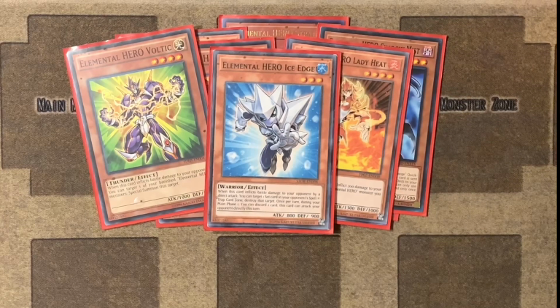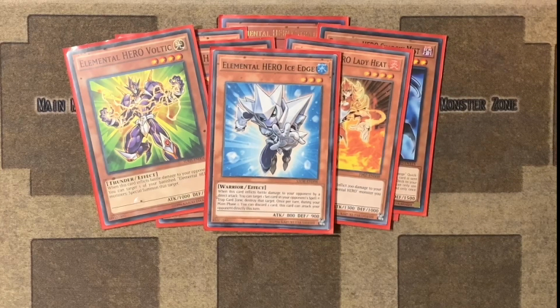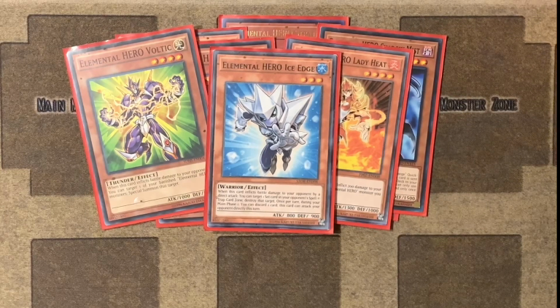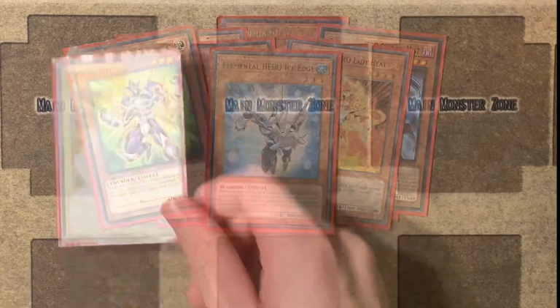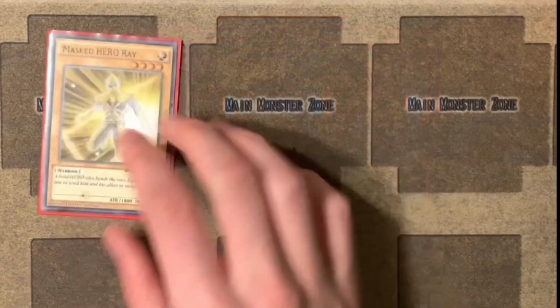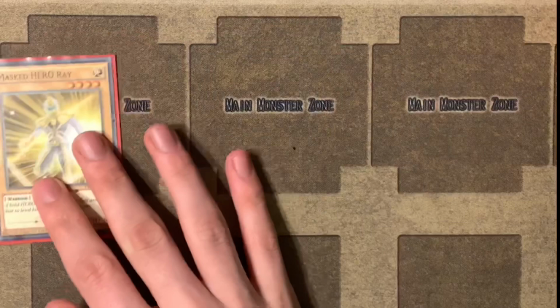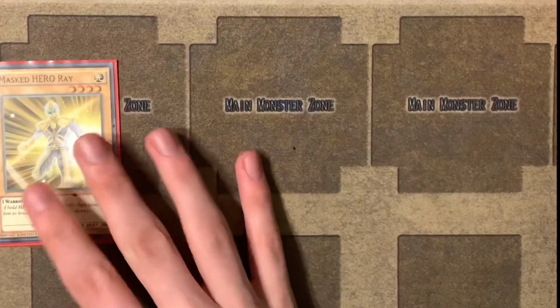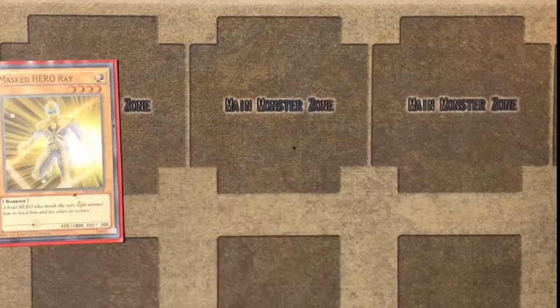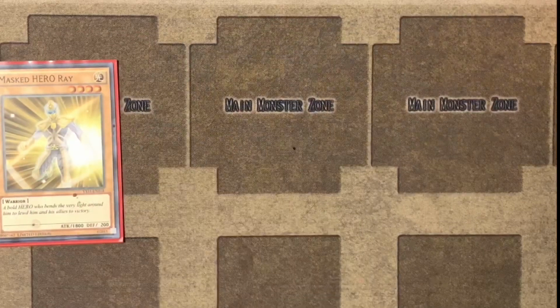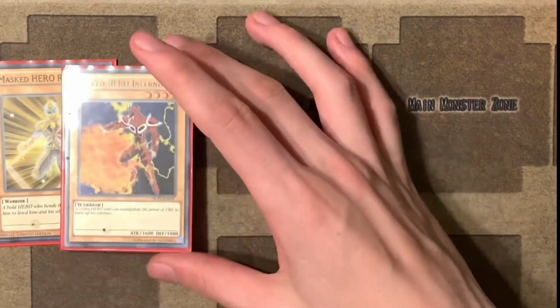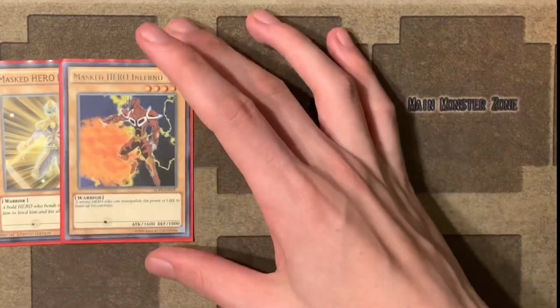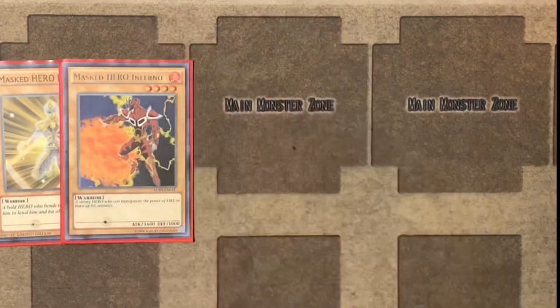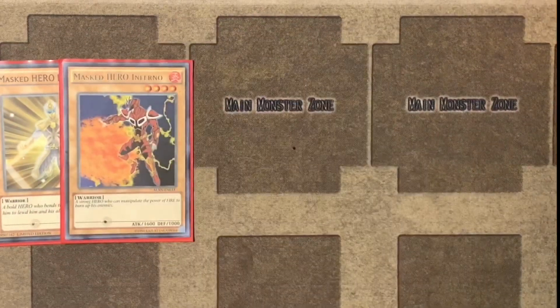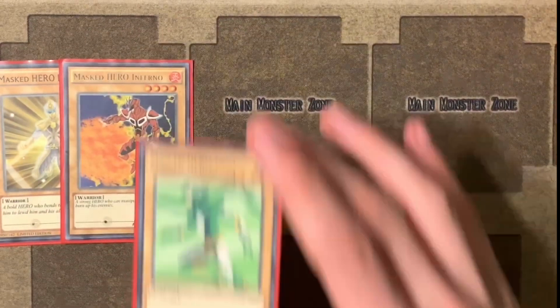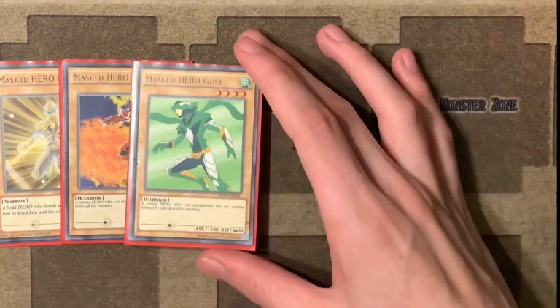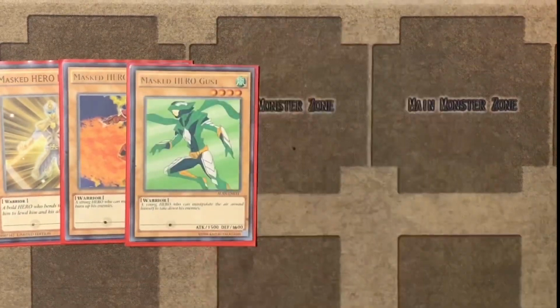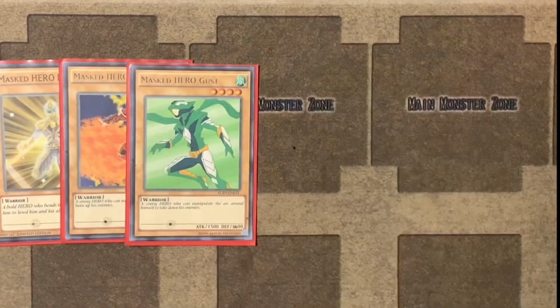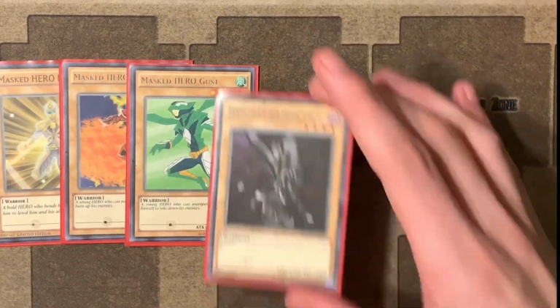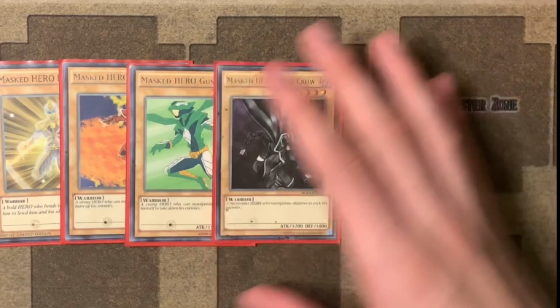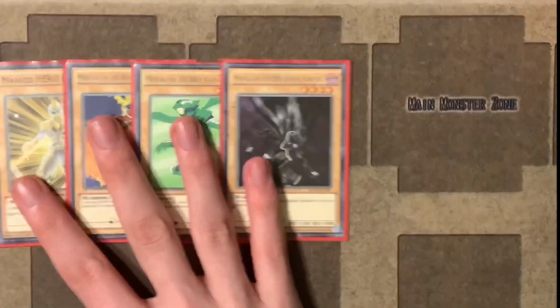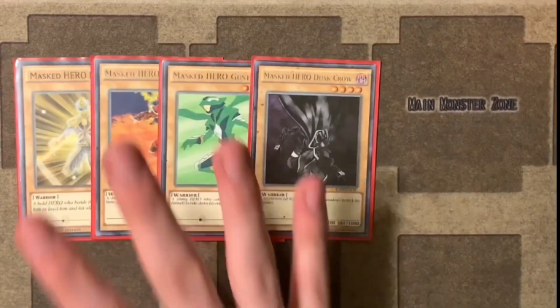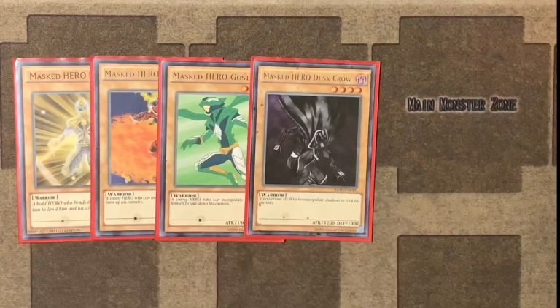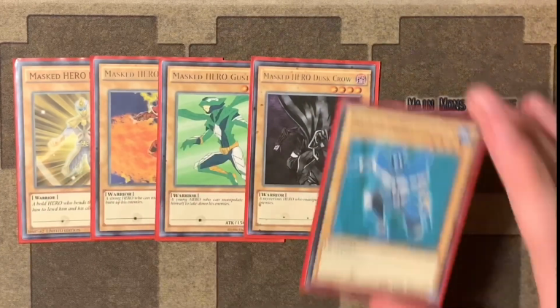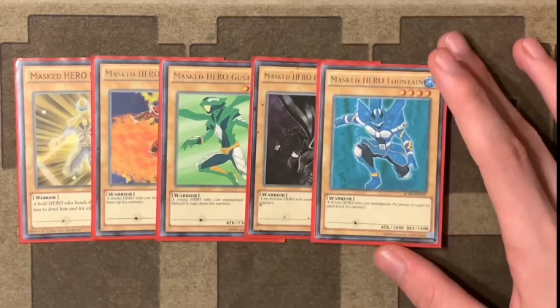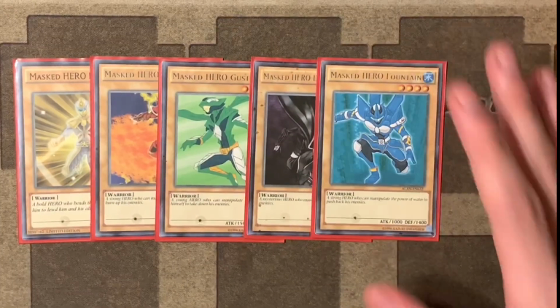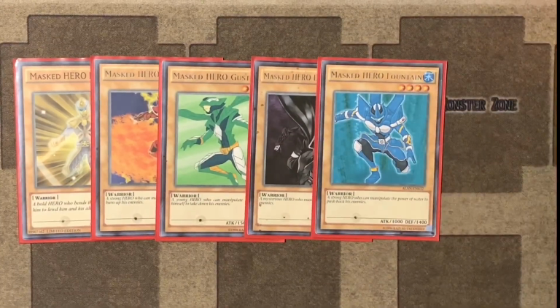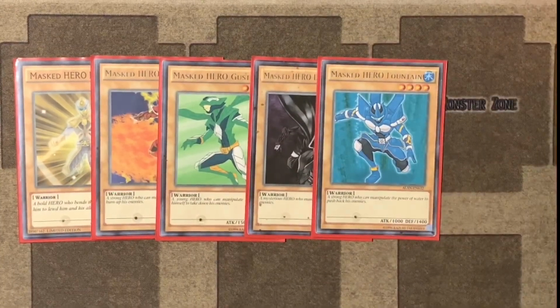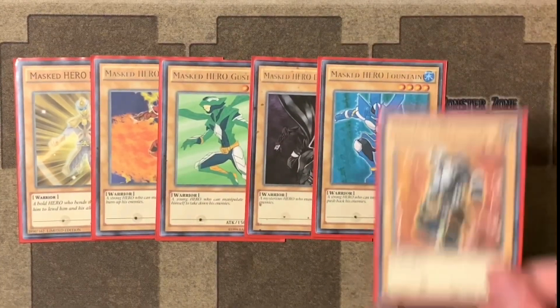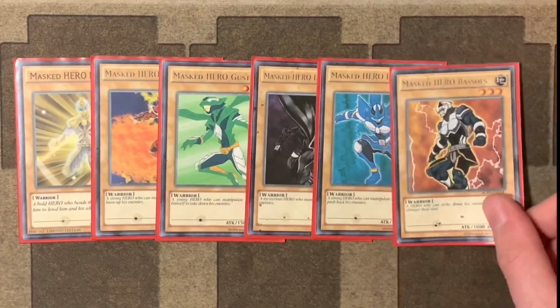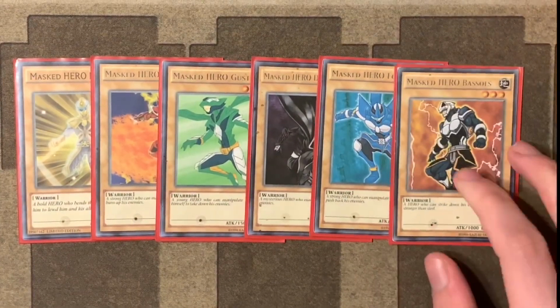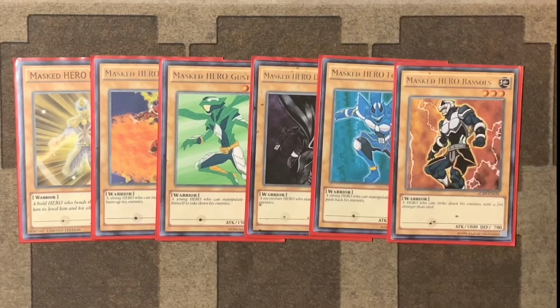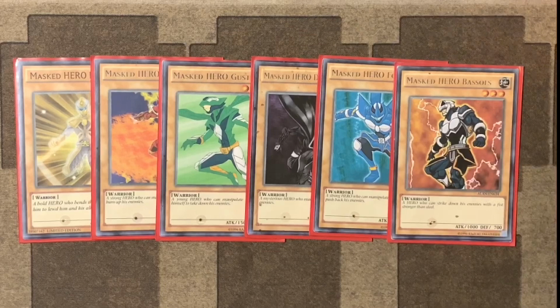So on top of those guys, we have Masked Hero Ray, Masked Hero Inferno, Masked Hero Gust, Masked Hero Dusk Crow, Masked Hero Fountain, and Masked Hero Bassles.